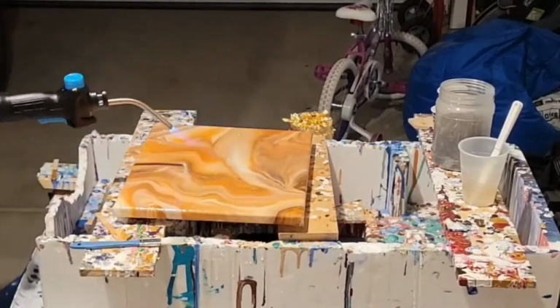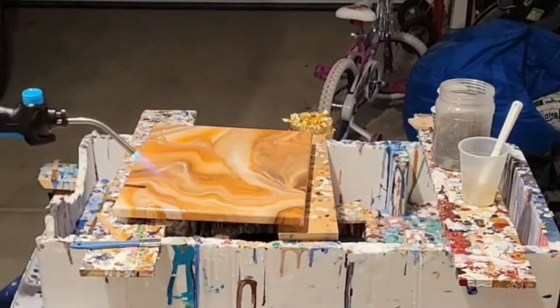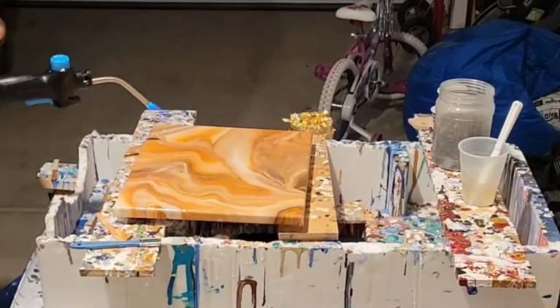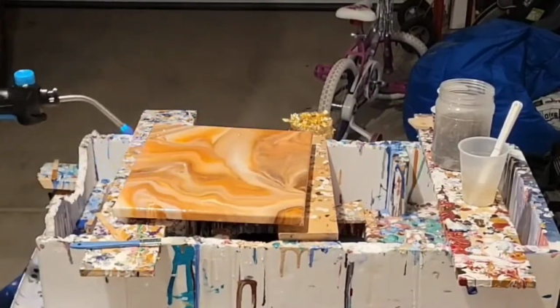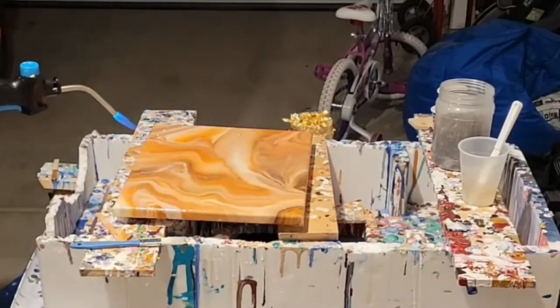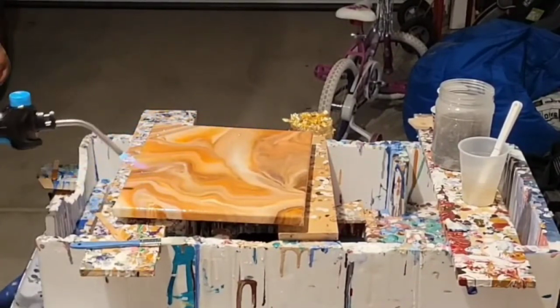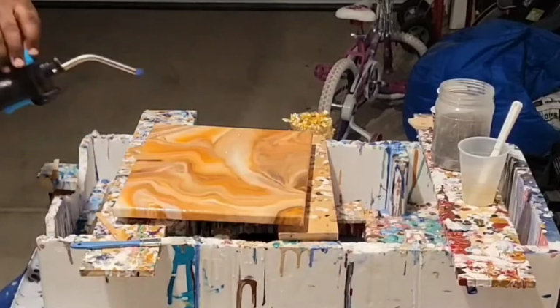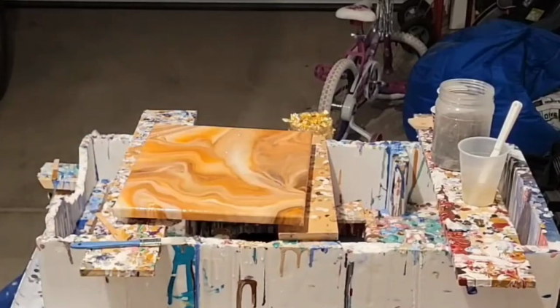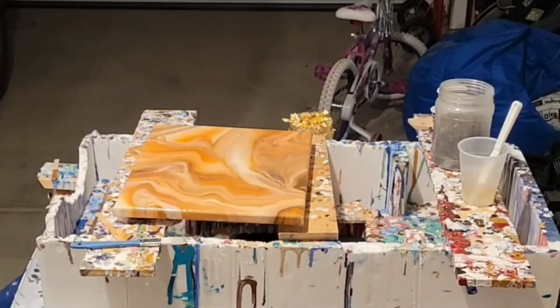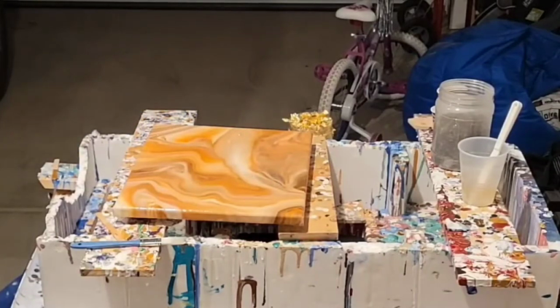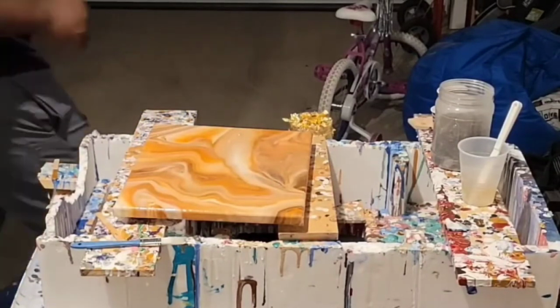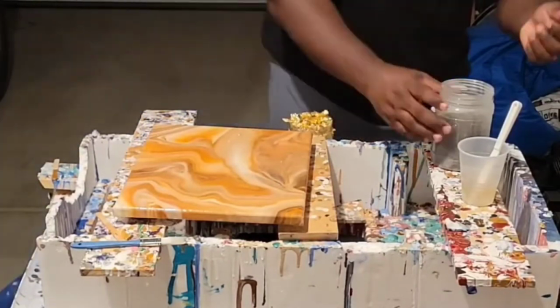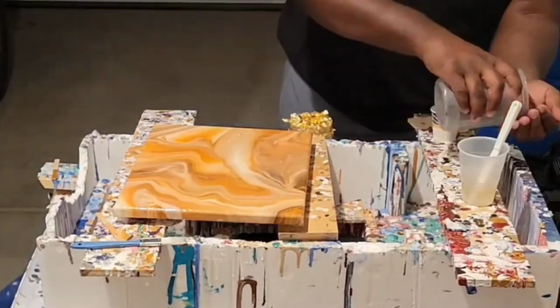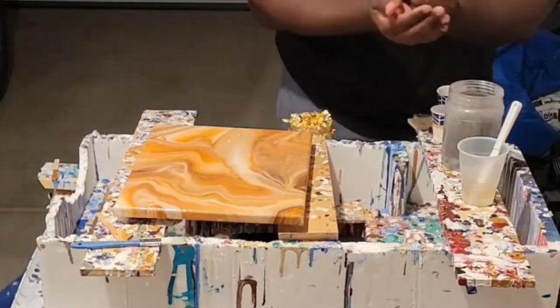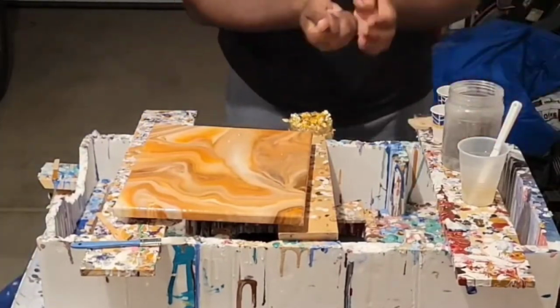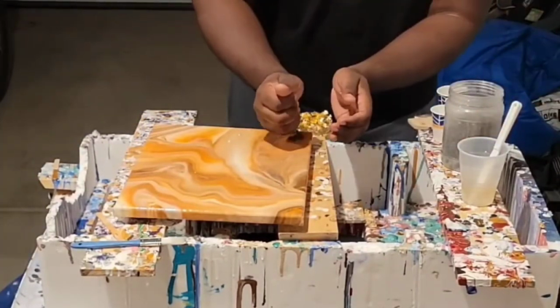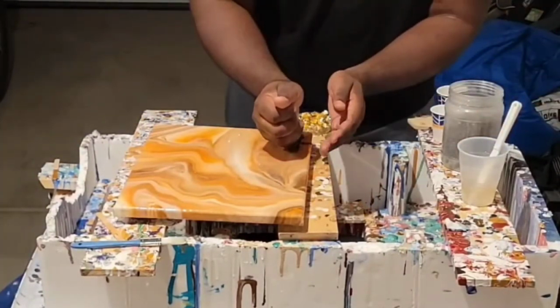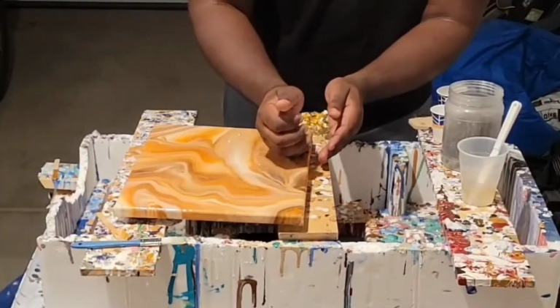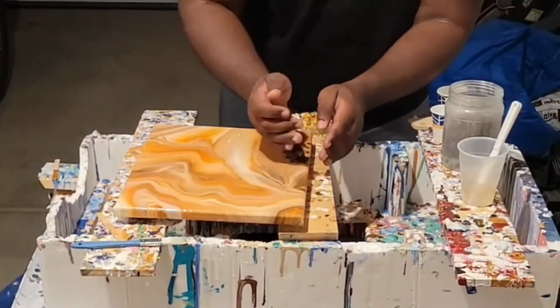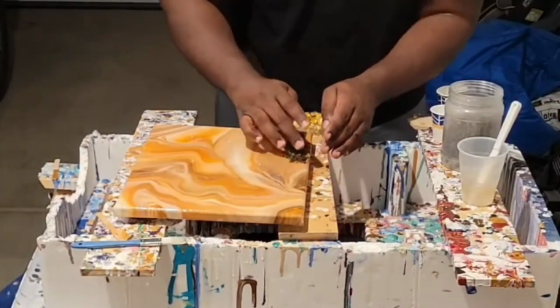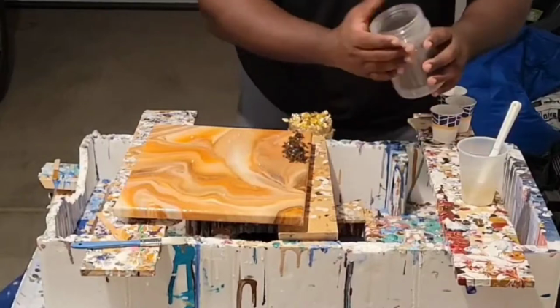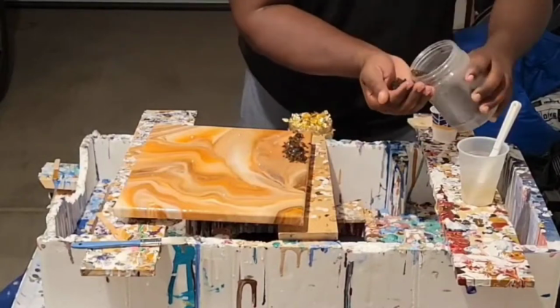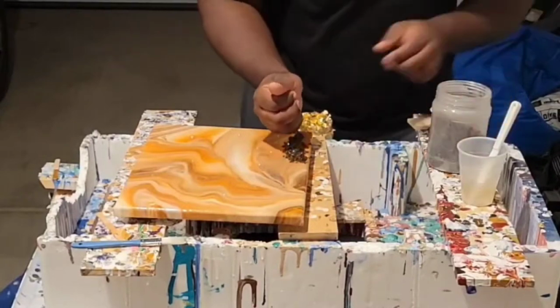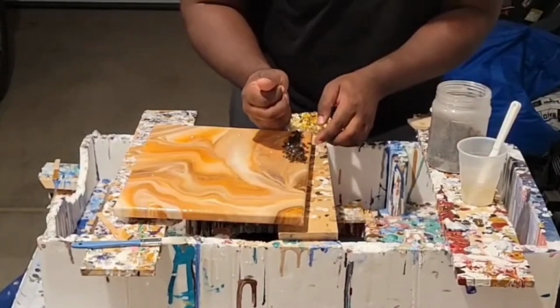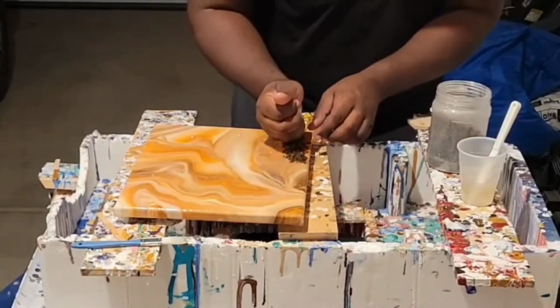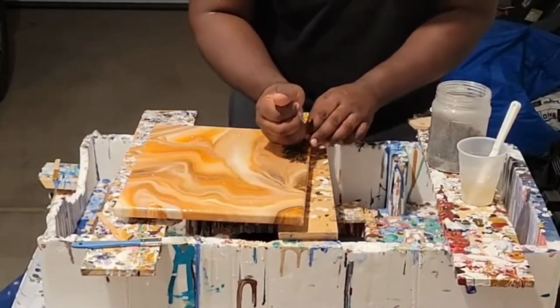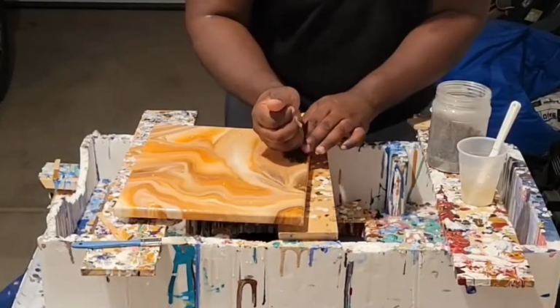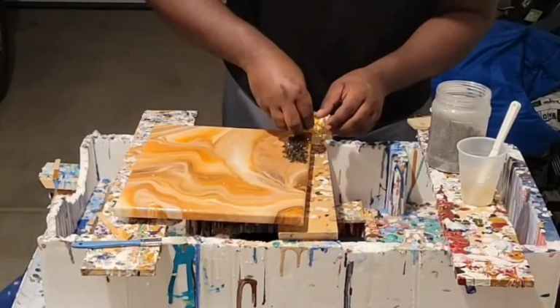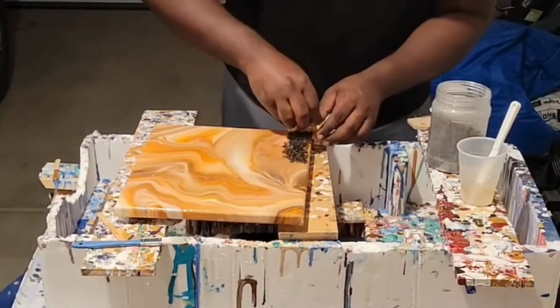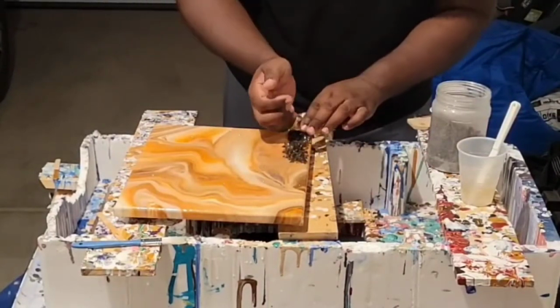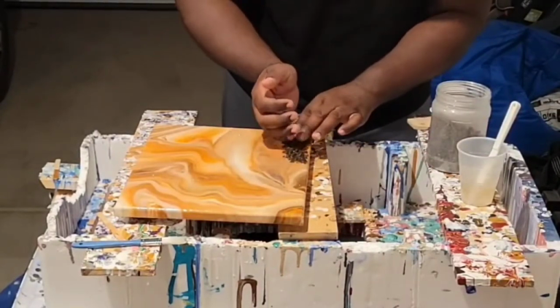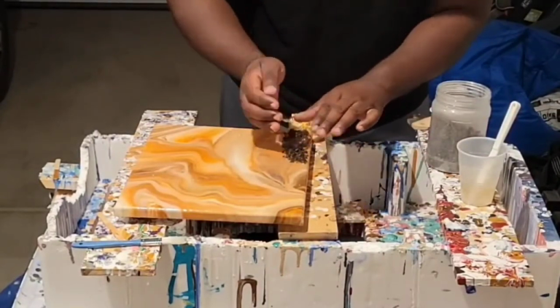Right here you see we're grabbing our torch. Using that torch on resin is definitely a requirement in my opinion, because it helps to get rid of any of those air bubbles that you may have under the resin — you don't want to see those when it hardens.